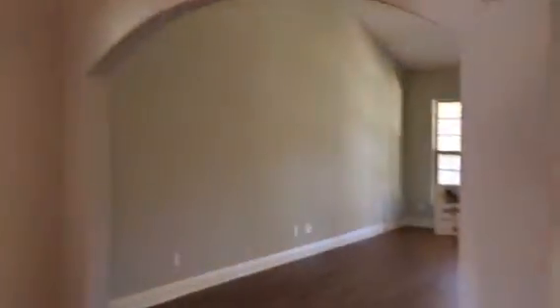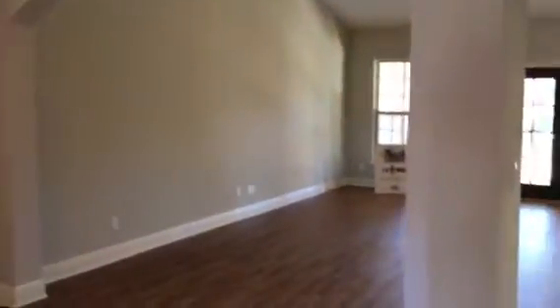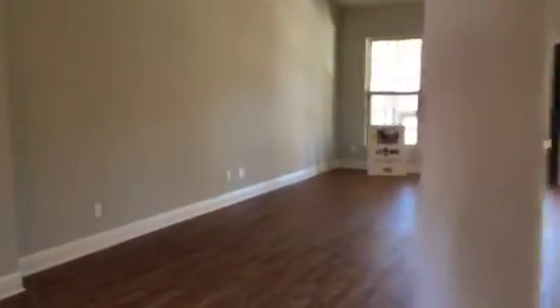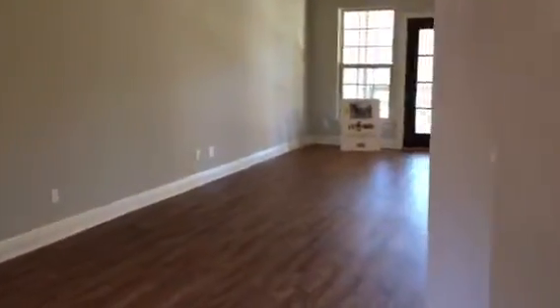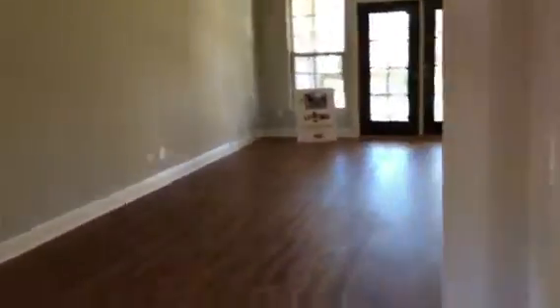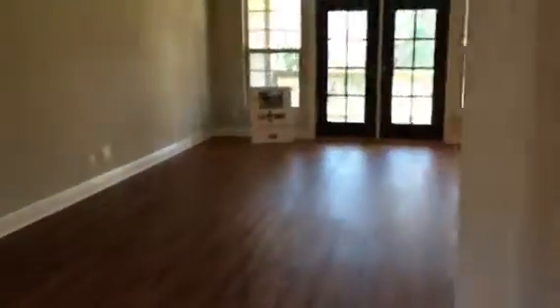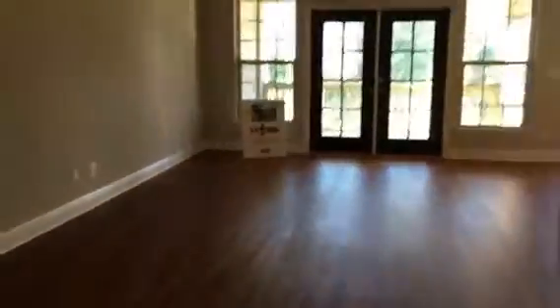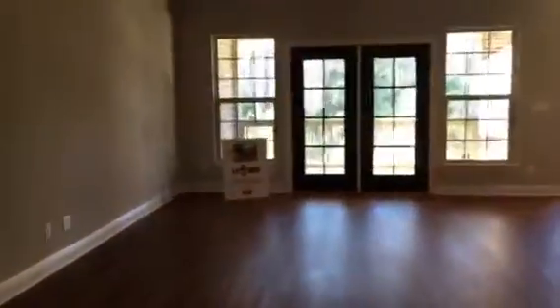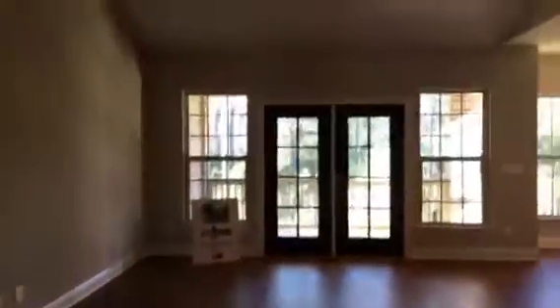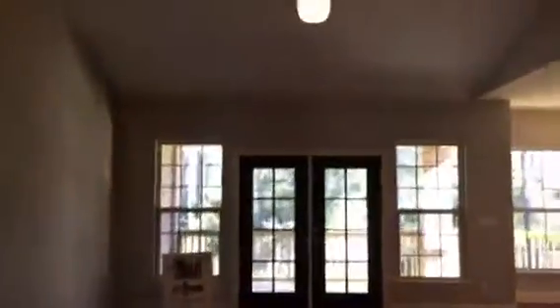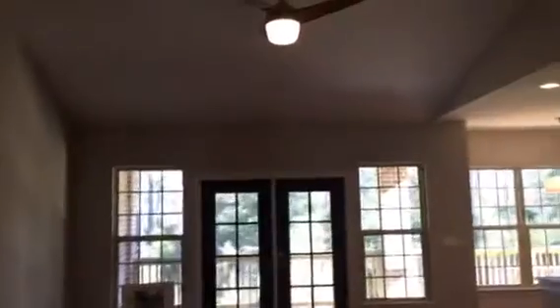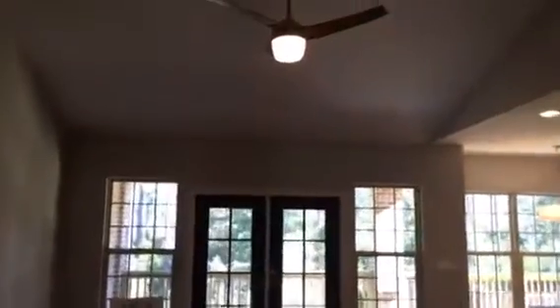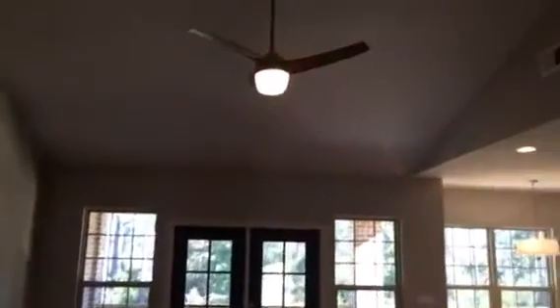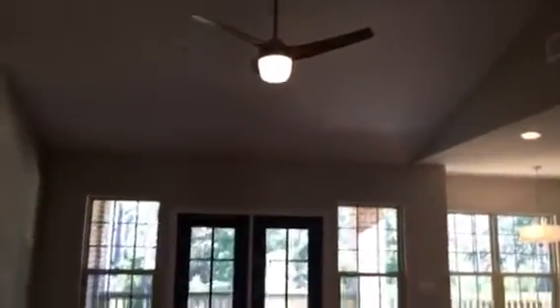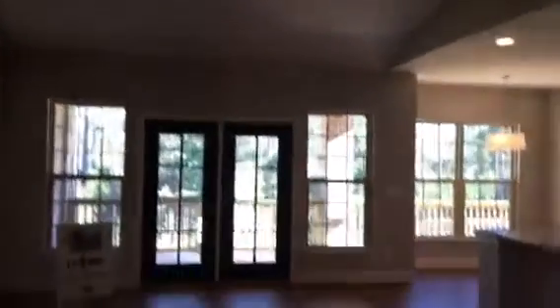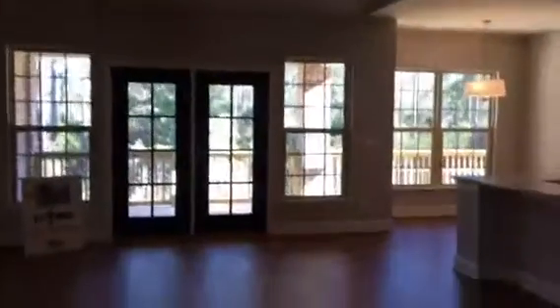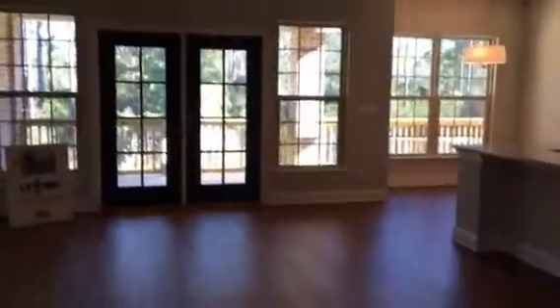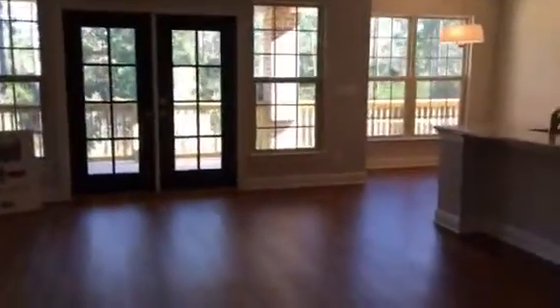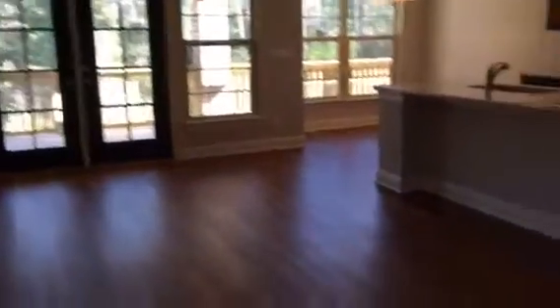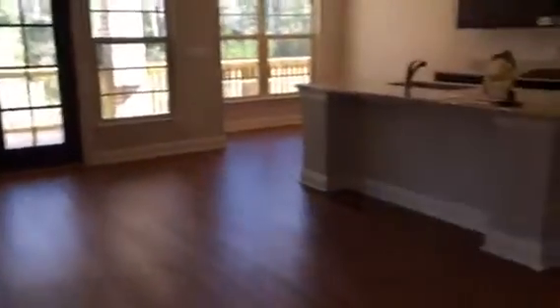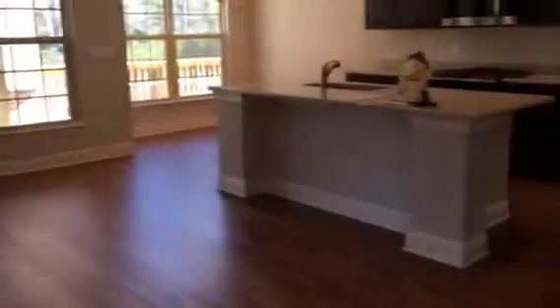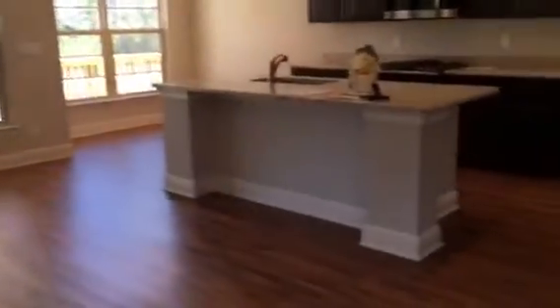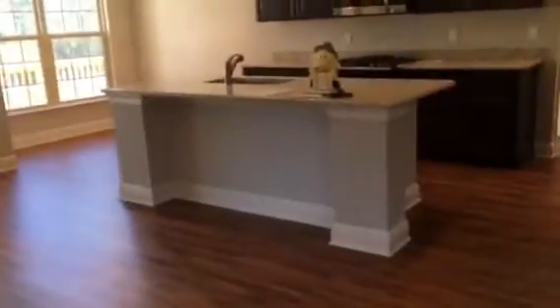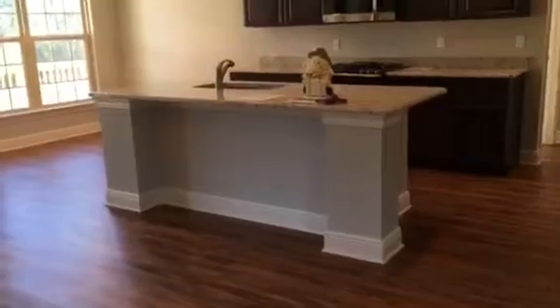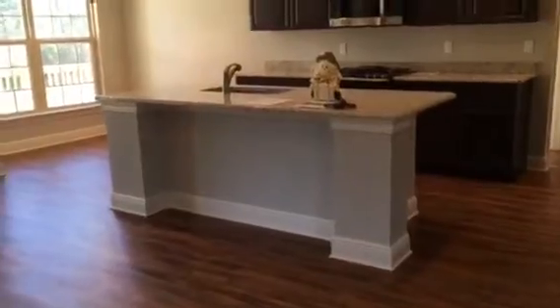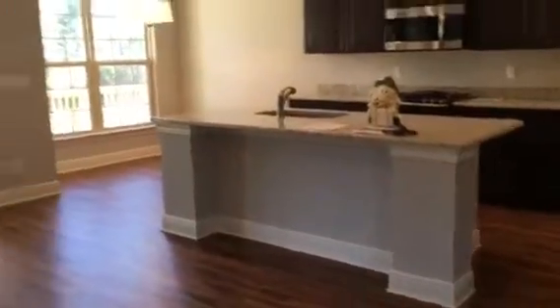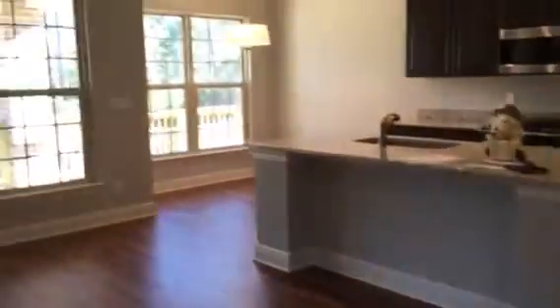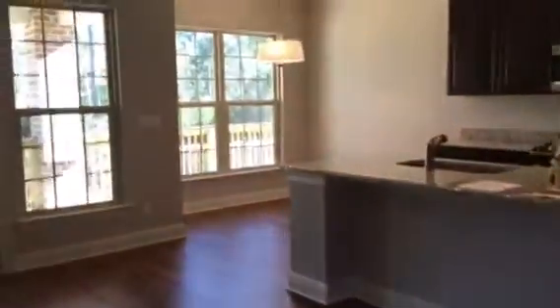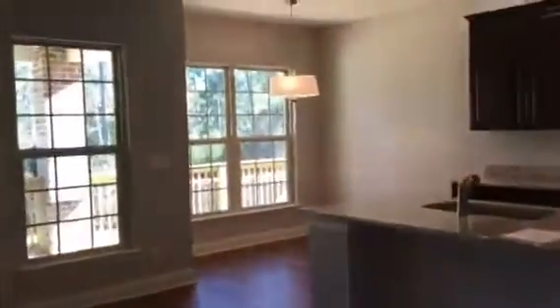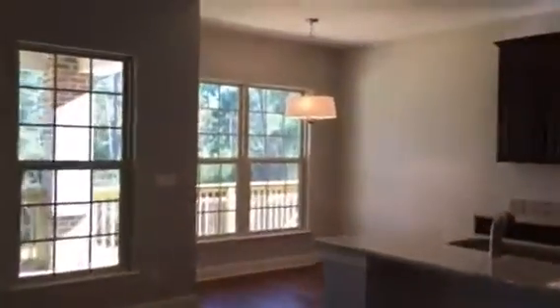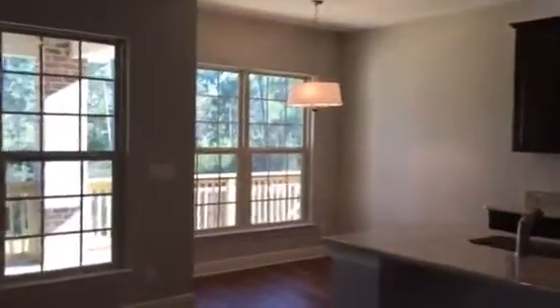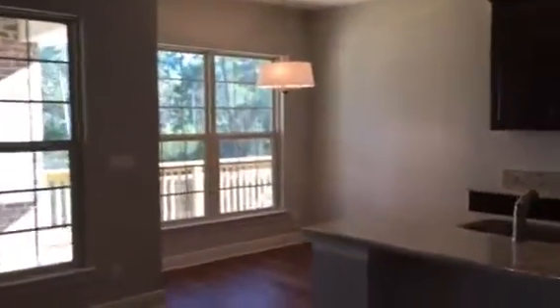This flows right into the great room. Nice high vaulted ceilings, long windows, and a really nice center island. This is our breakfast room area.